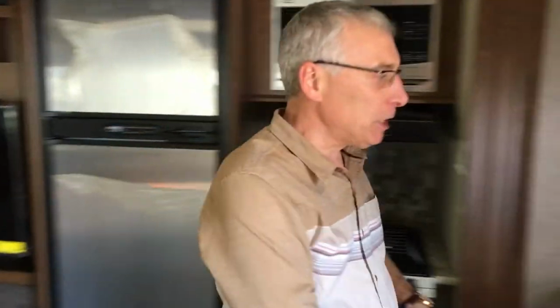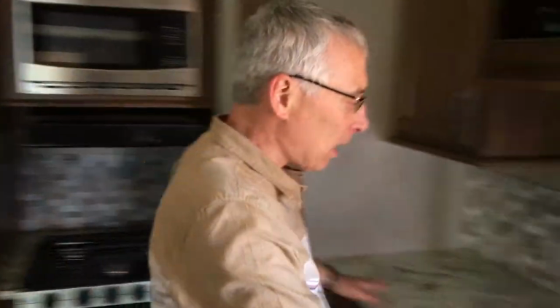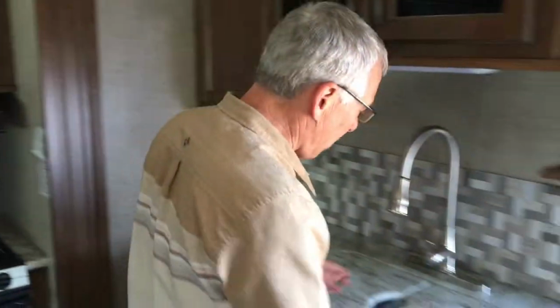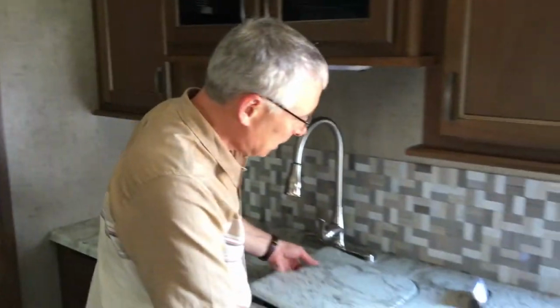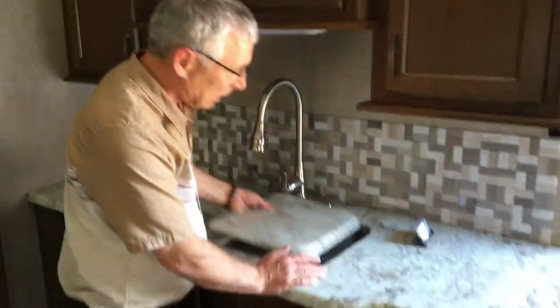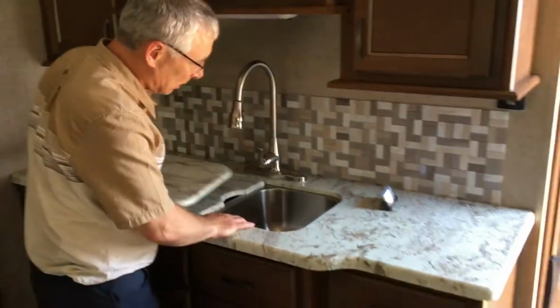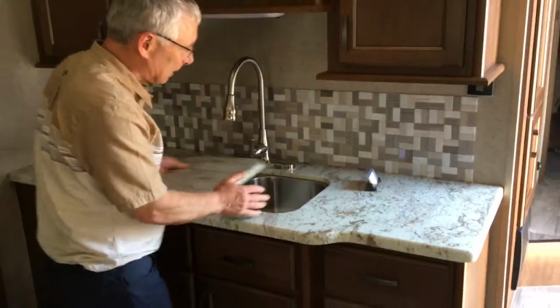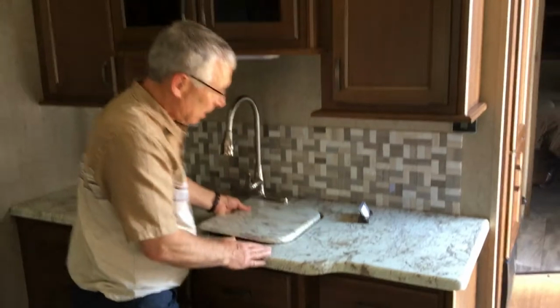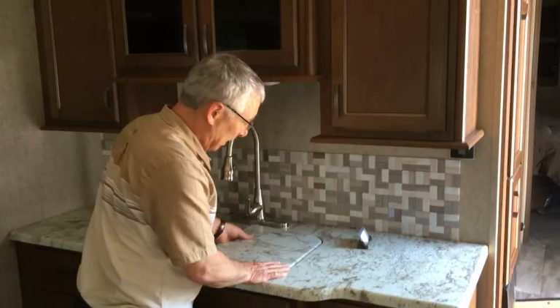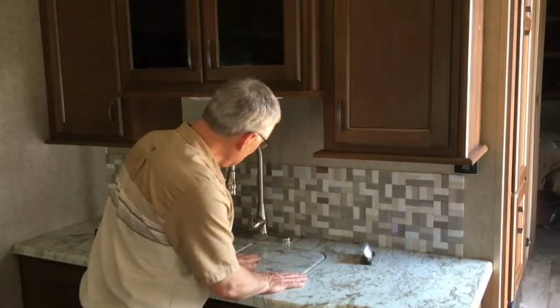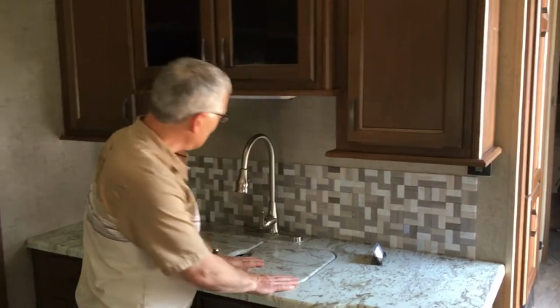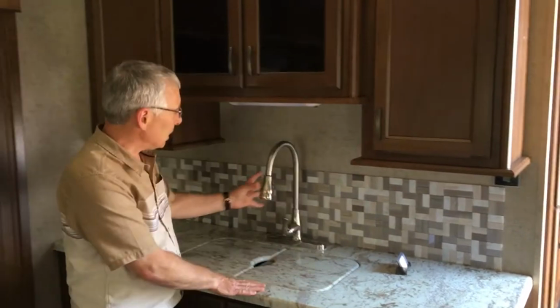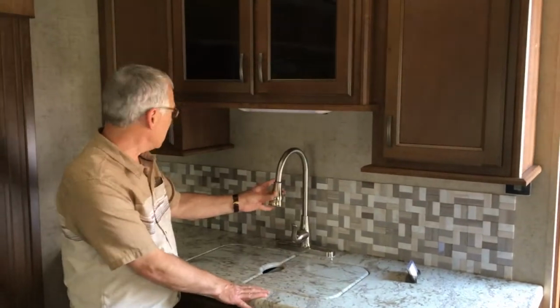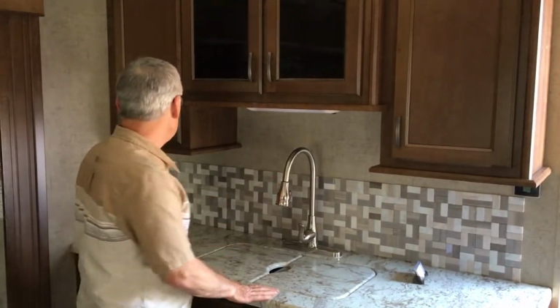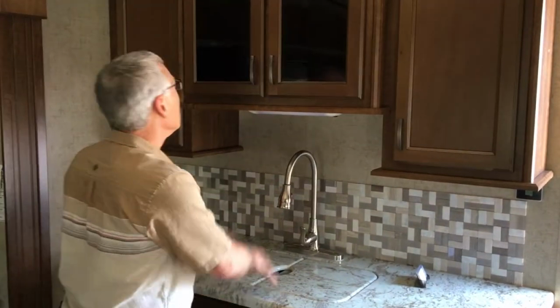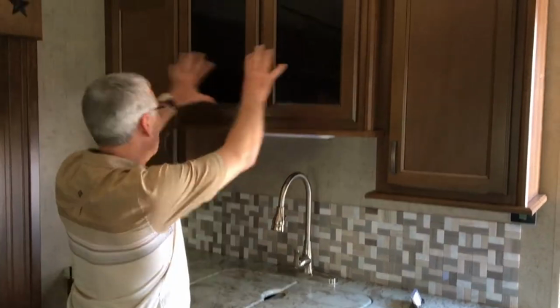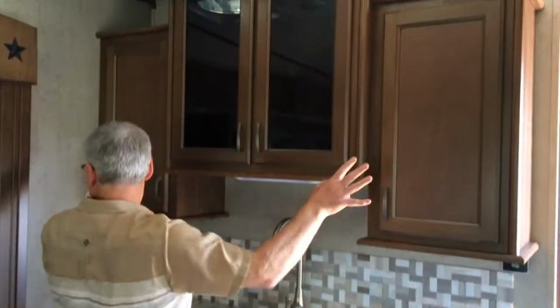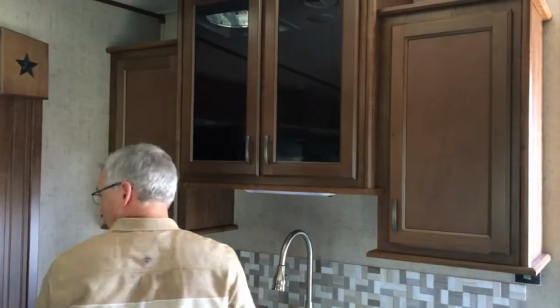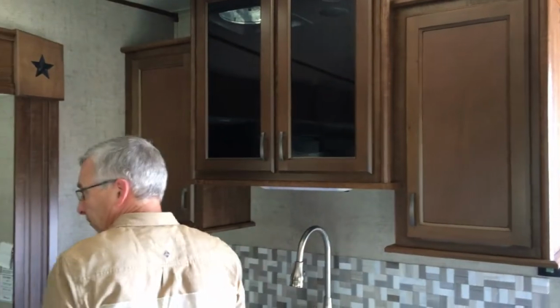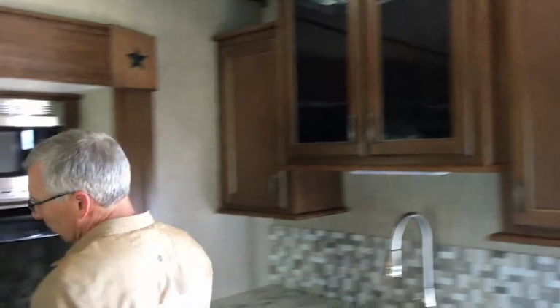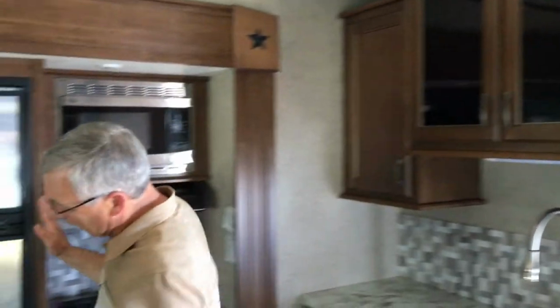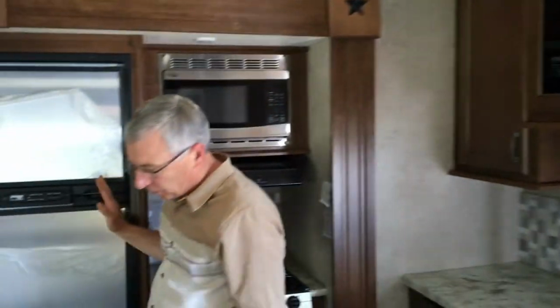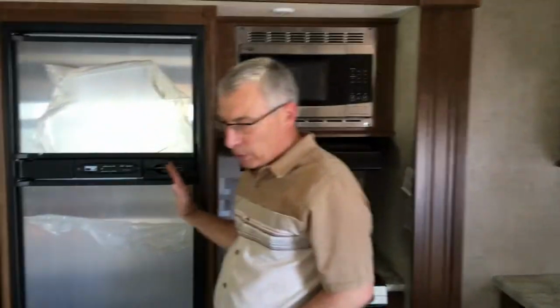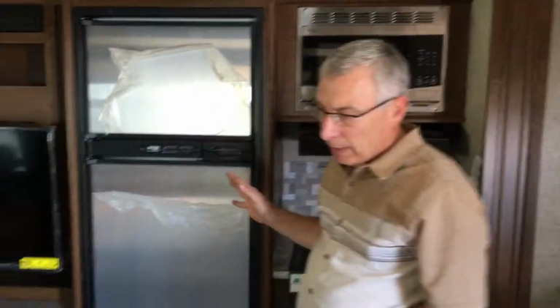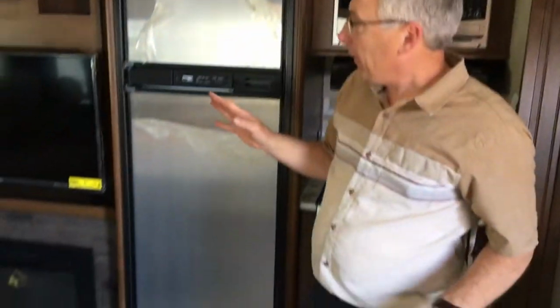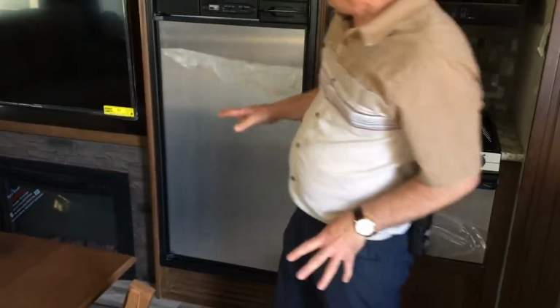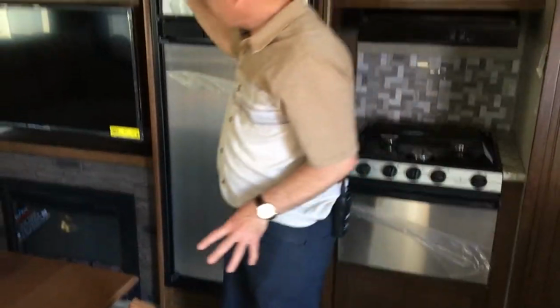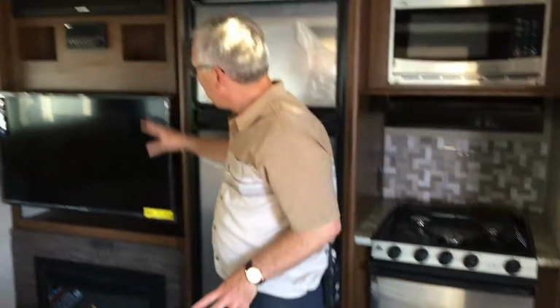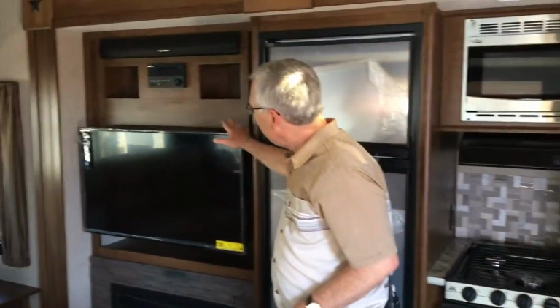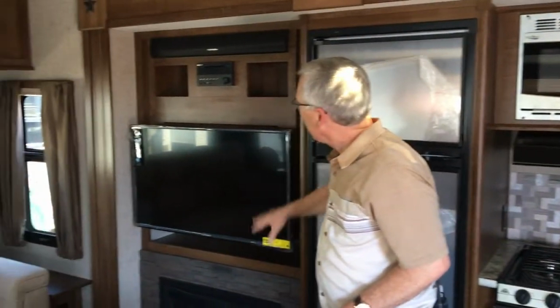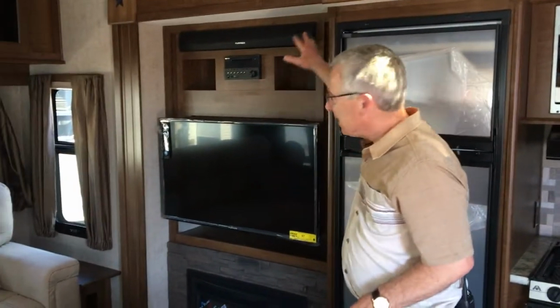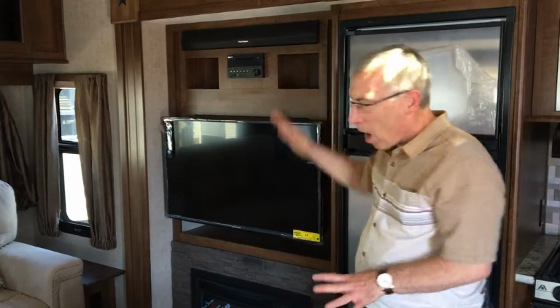First of all, I've got a nice big countertop, stainless steel sinks with flush-fitting lids, deluxe tap, lots of cupboards here, 8 cubic foot refrigerator, entertainment center with TV, fireplace, and sound bar.